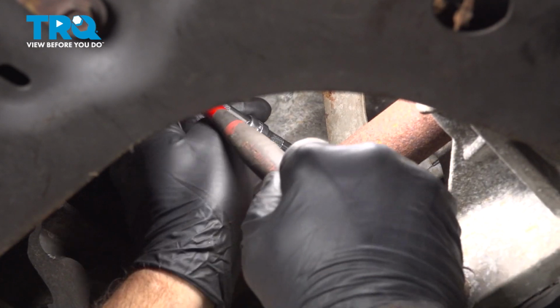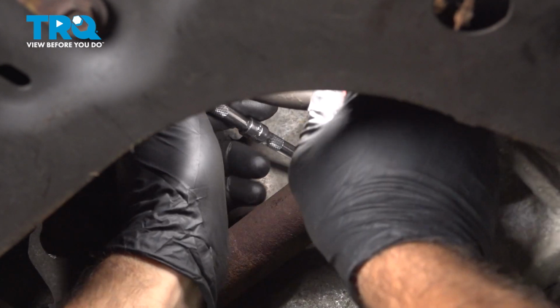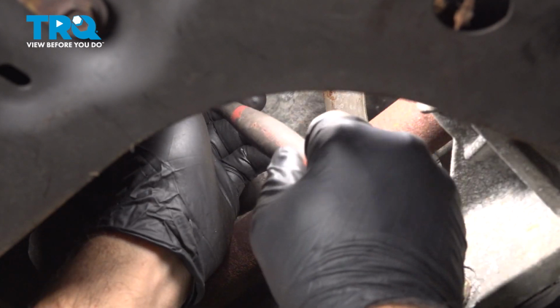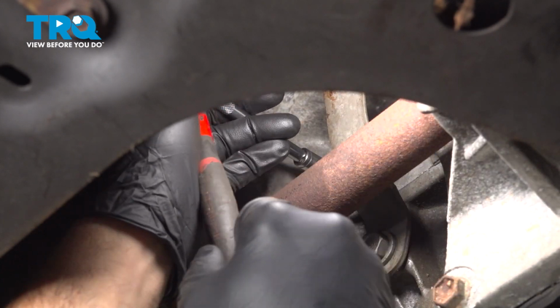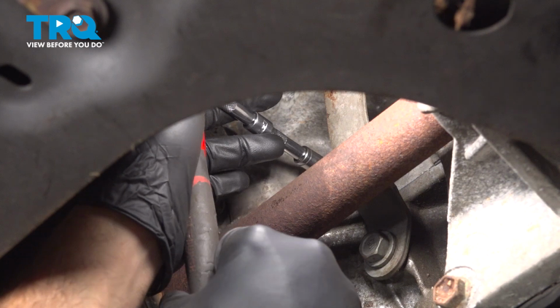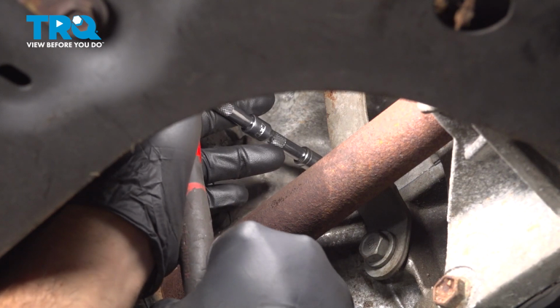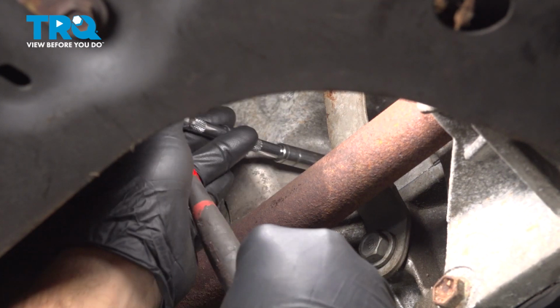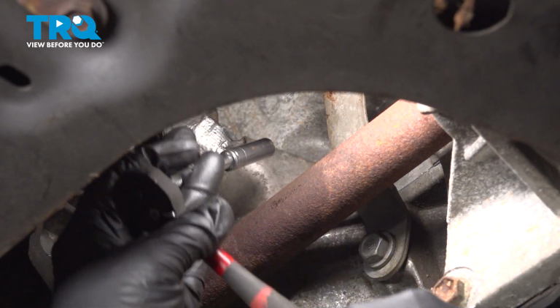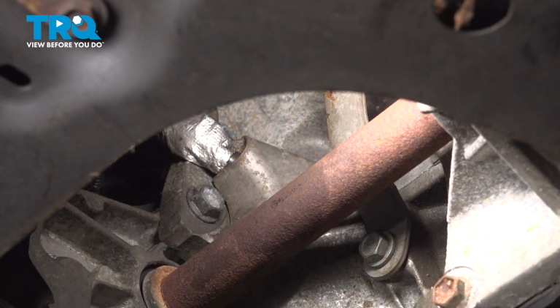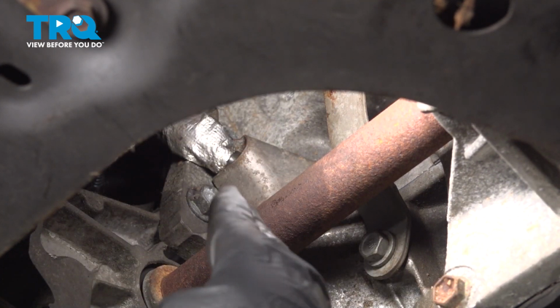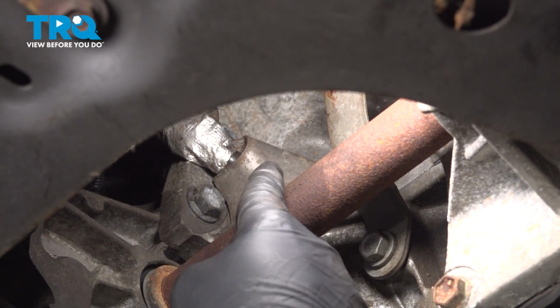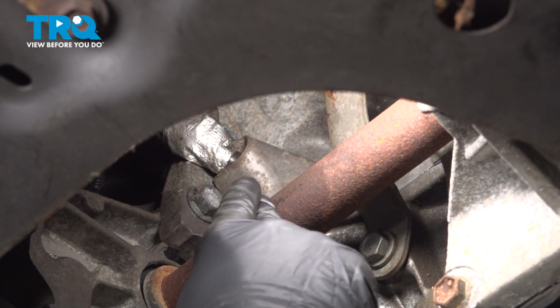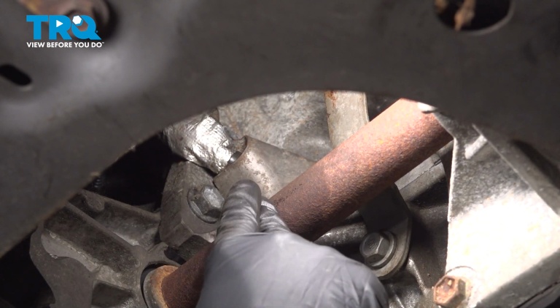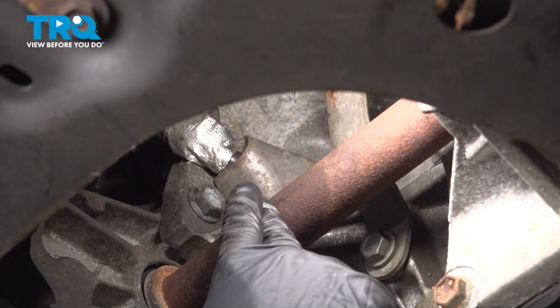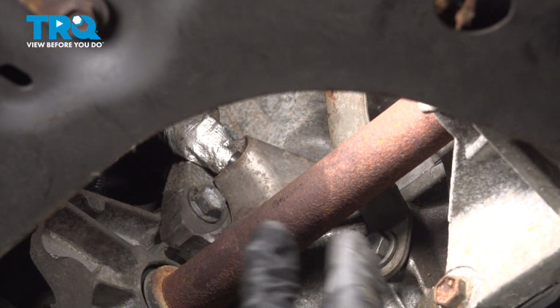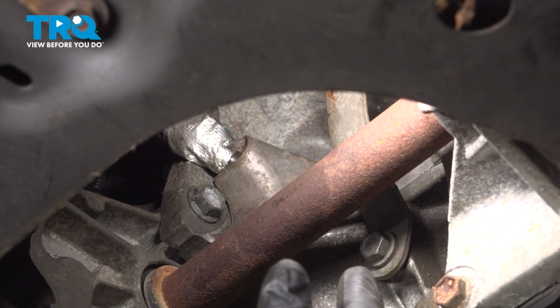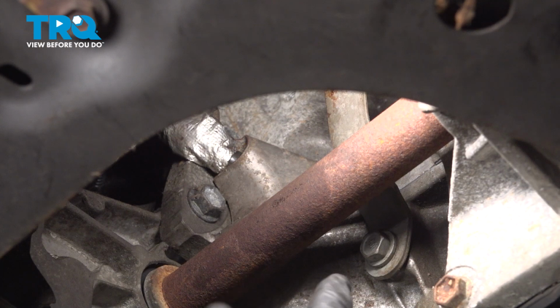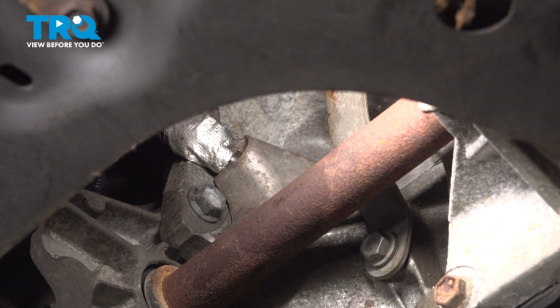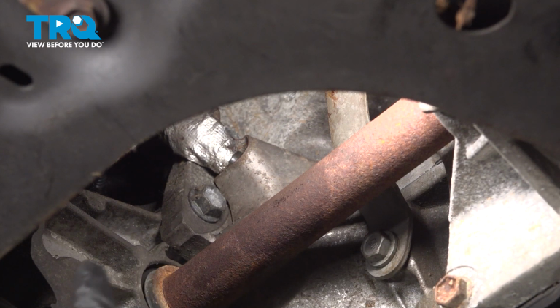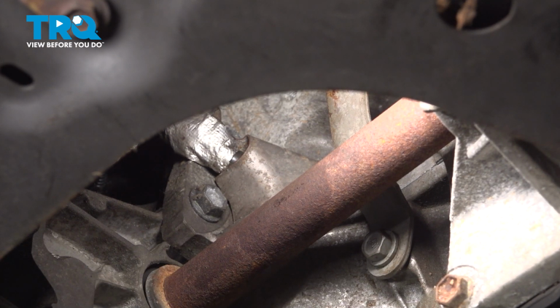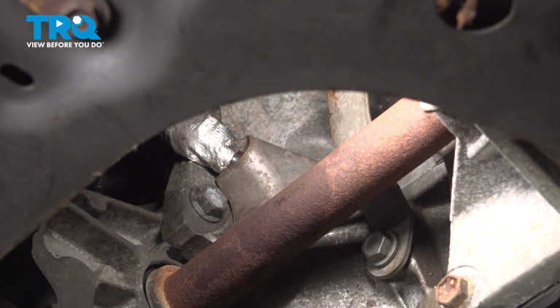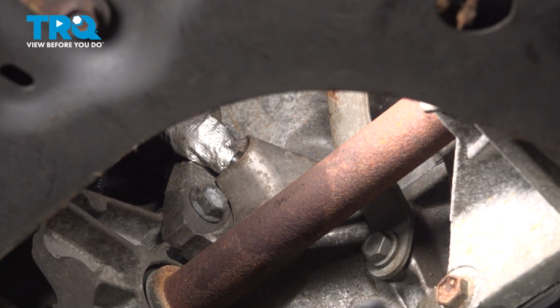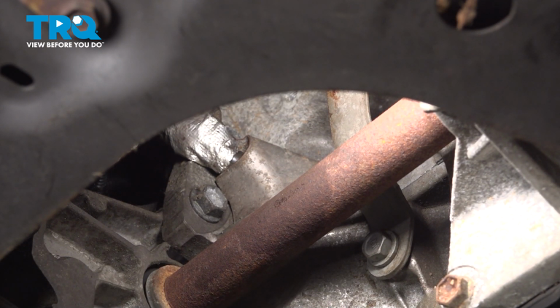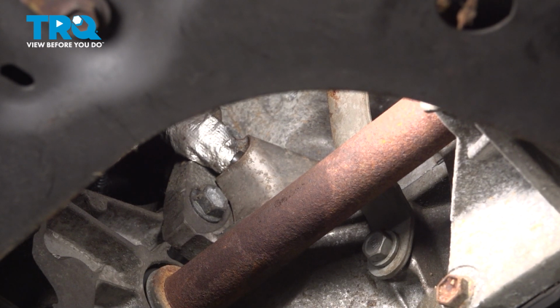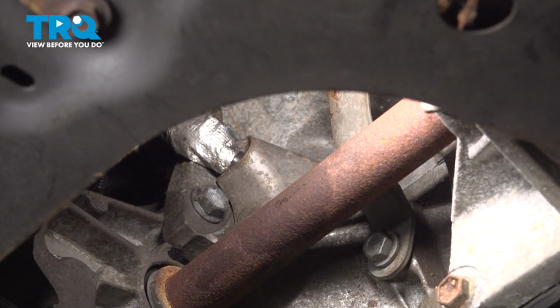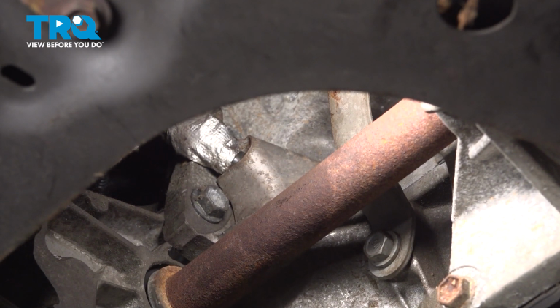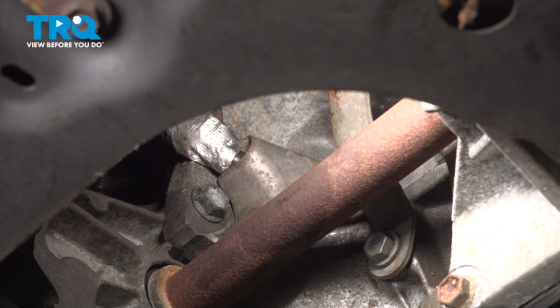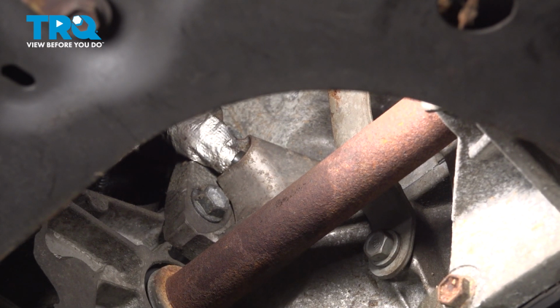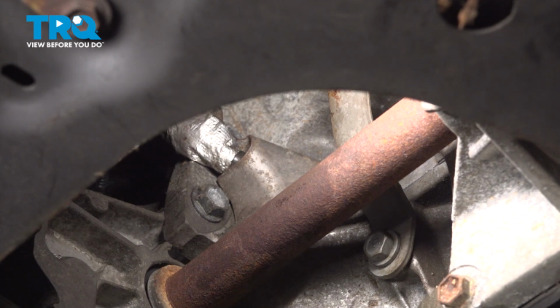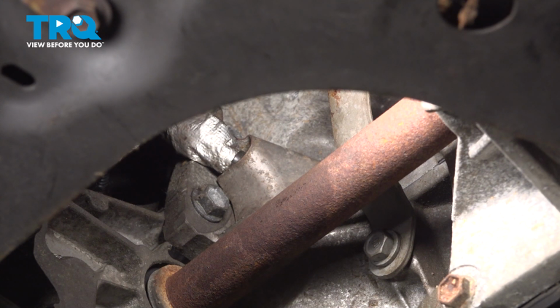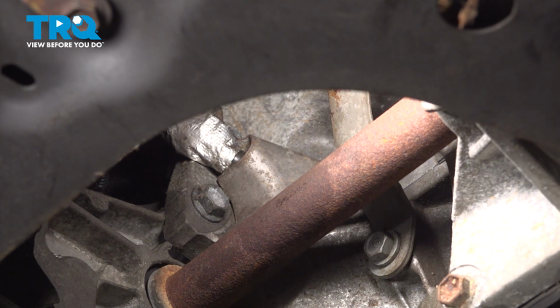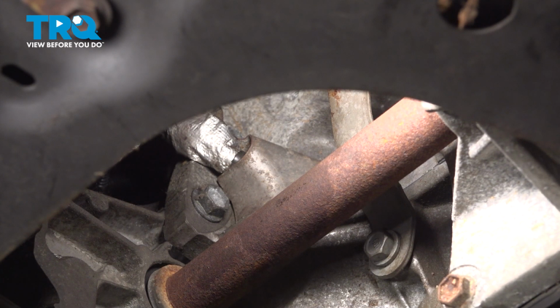Once that bolt bottoms out, give it another quarter turn. At this point your crank sensor has been installed. If you happen to have an engine code for this, you'll want to hop into the vehicle, use your scan tool and clear that code, then go ahead and take it for a road test. You should be all set.